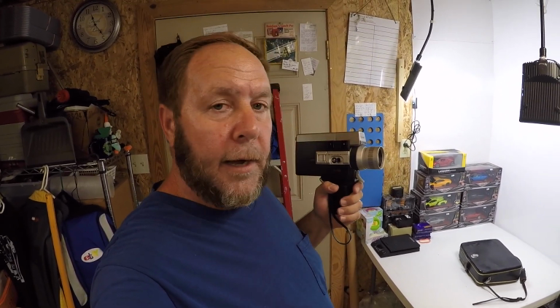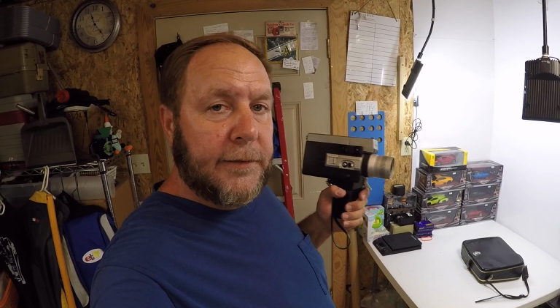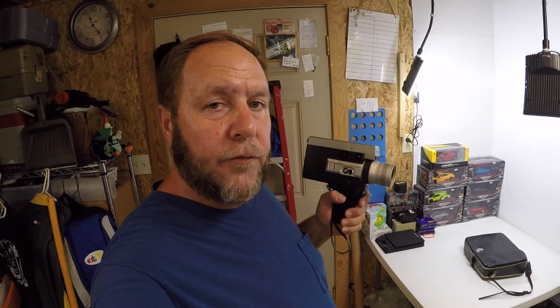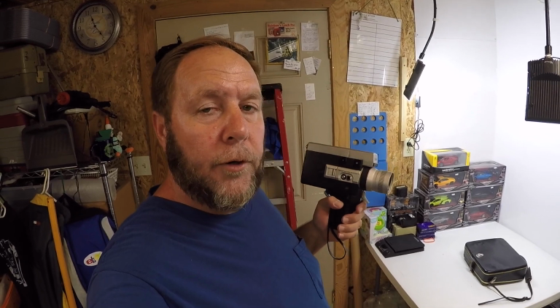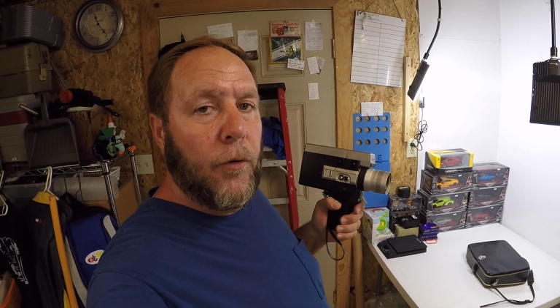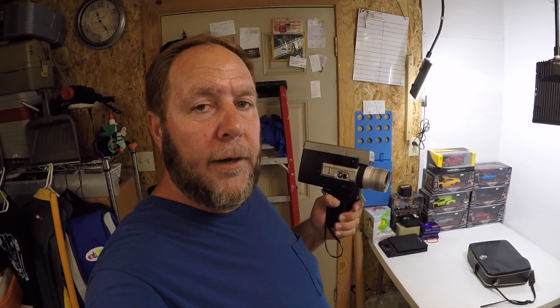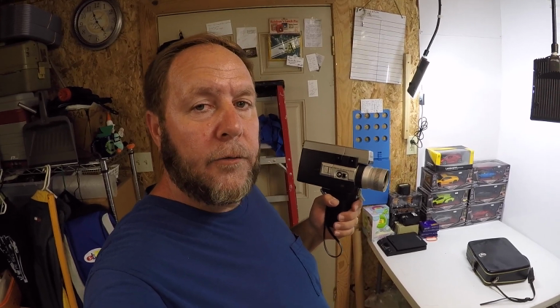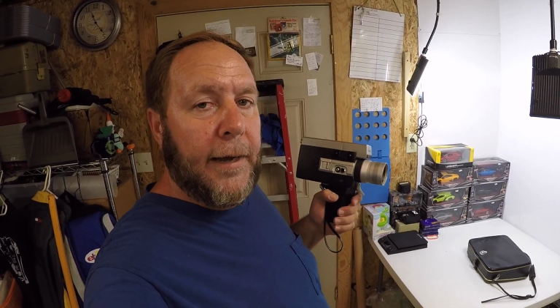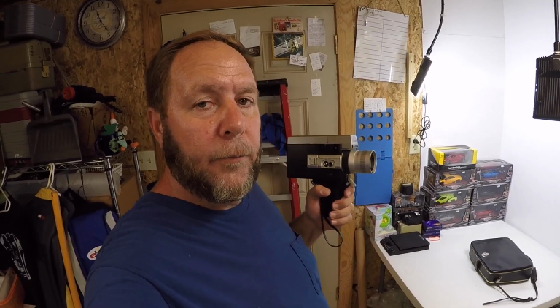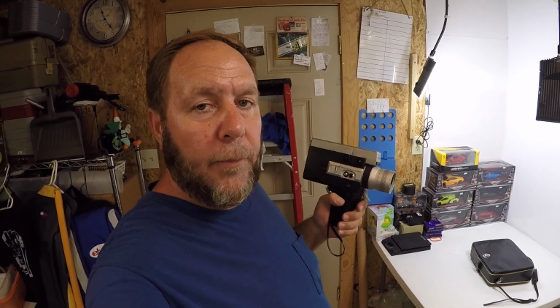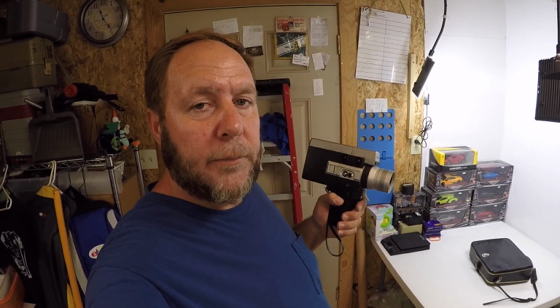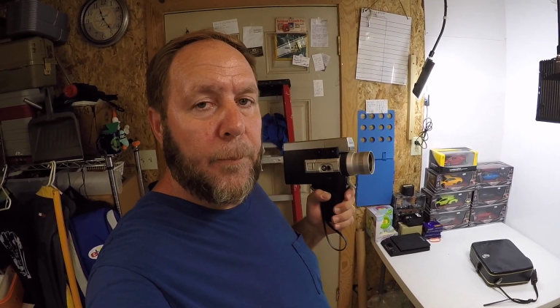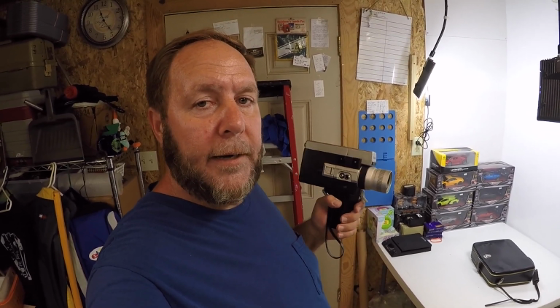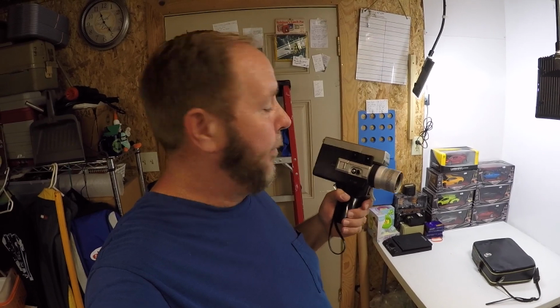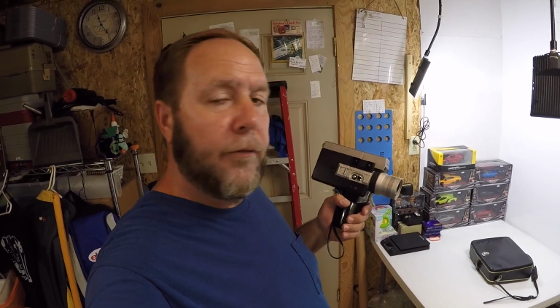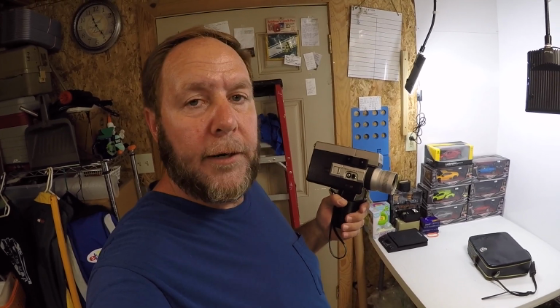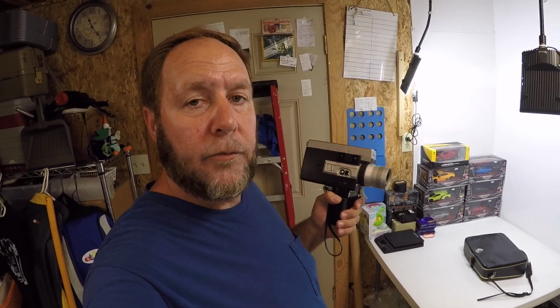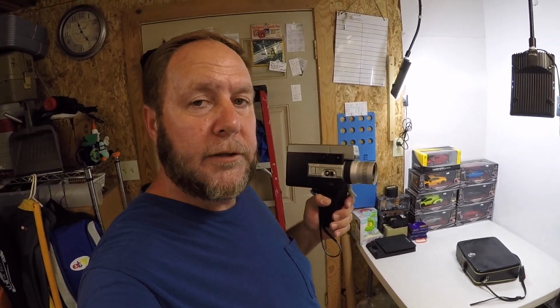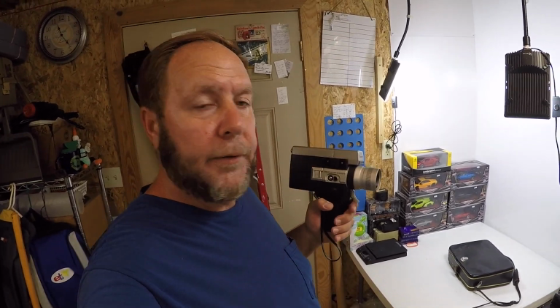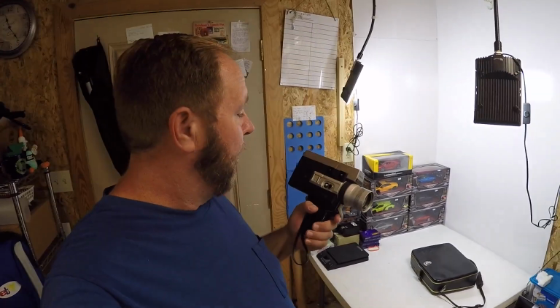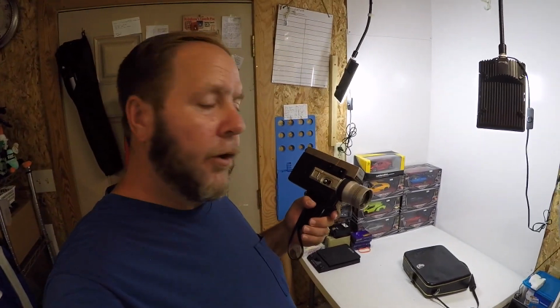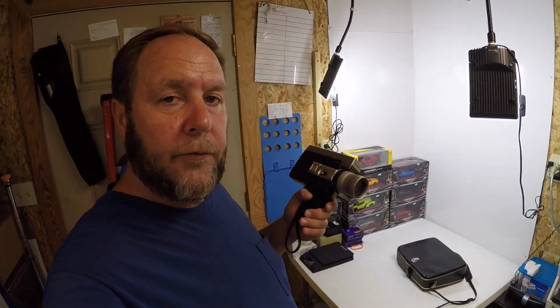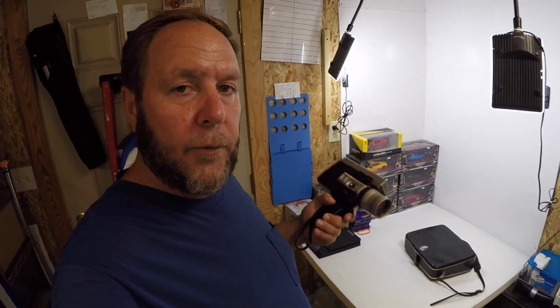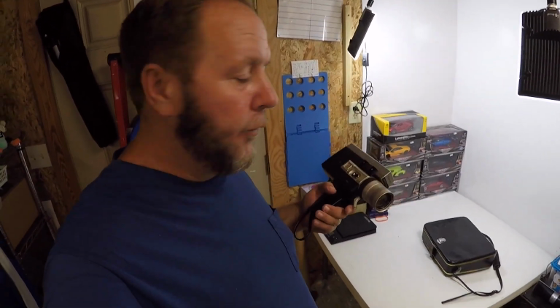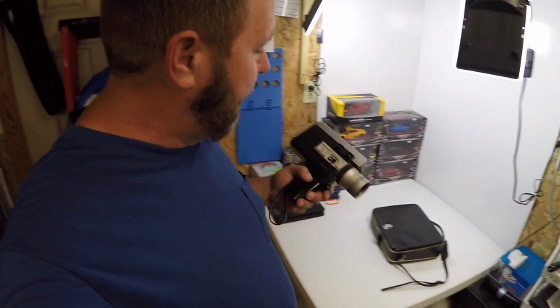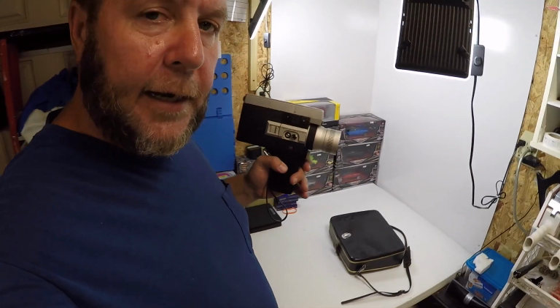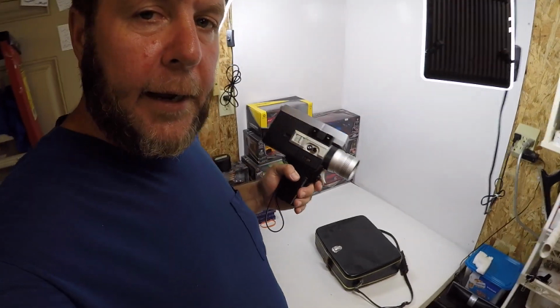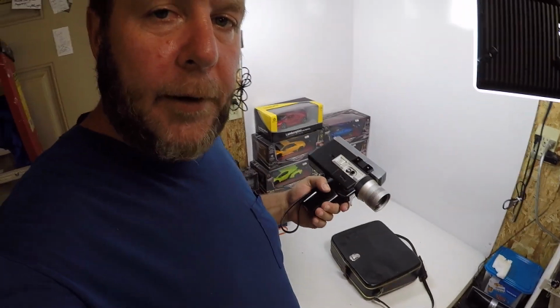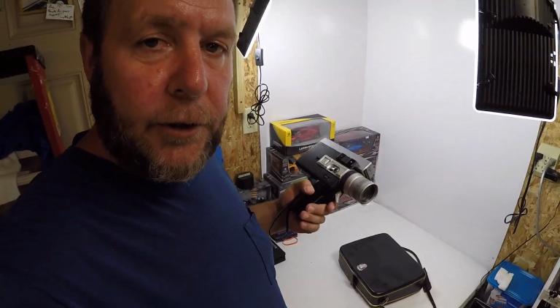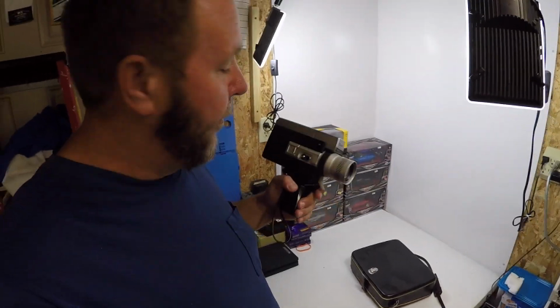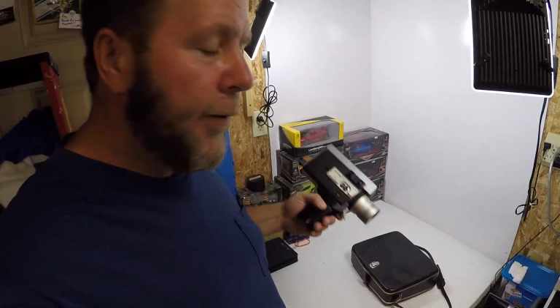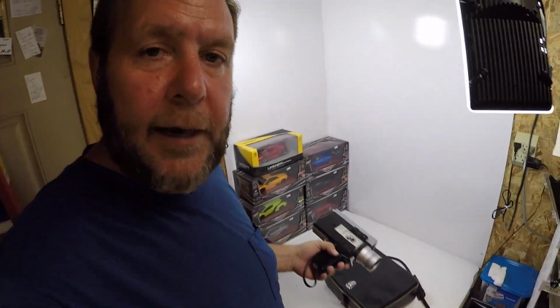I listed this for $149 and within a couple hours a buyer bought it and paid $149 plus shipping. In this video I'm going to take this item, wrap it, and show you how I'm going to send it out.